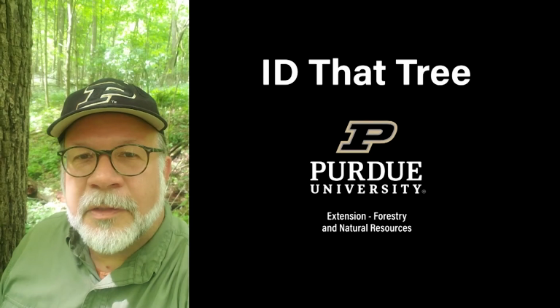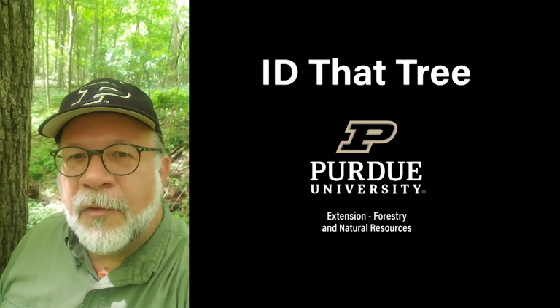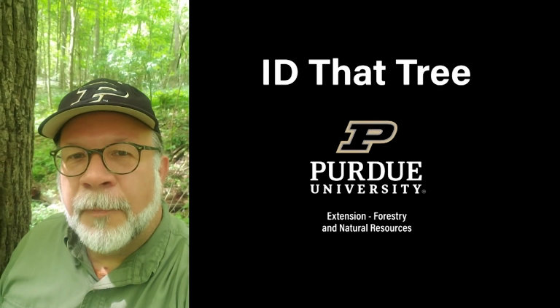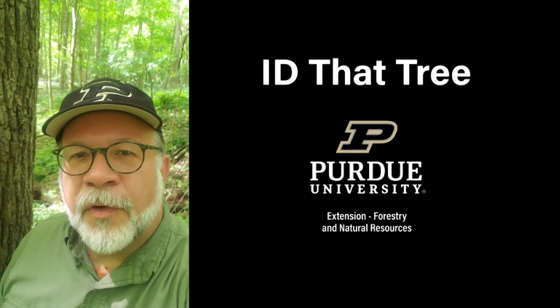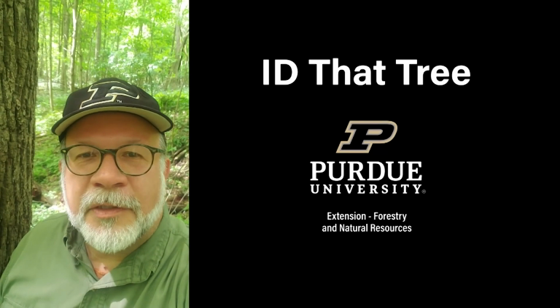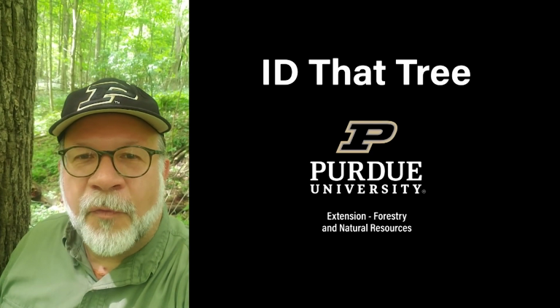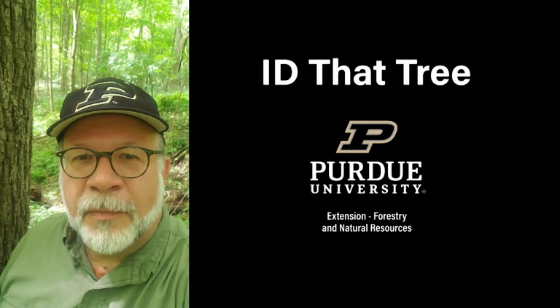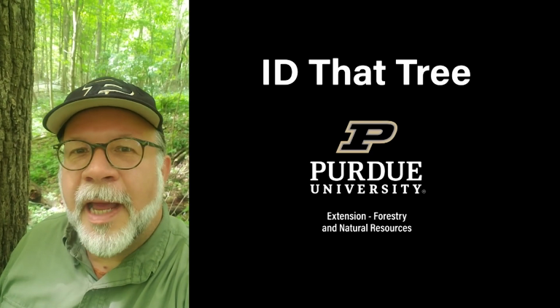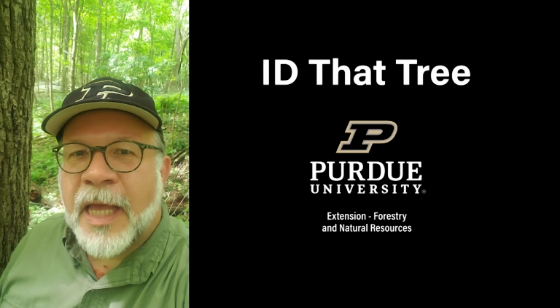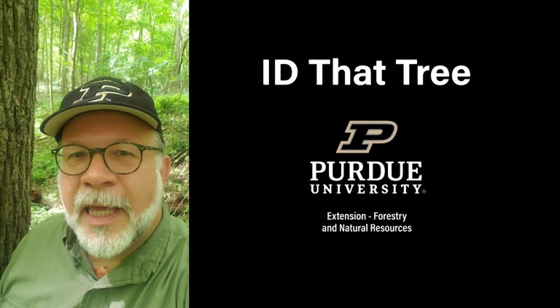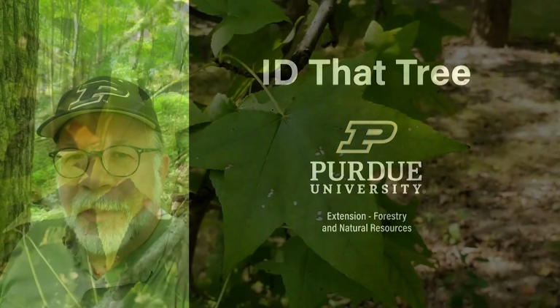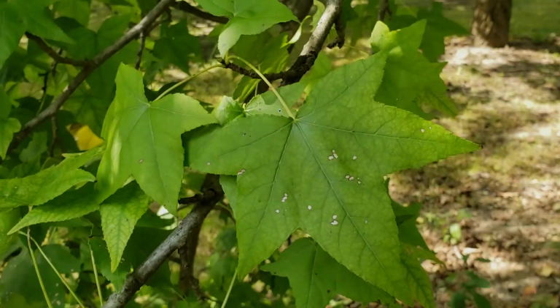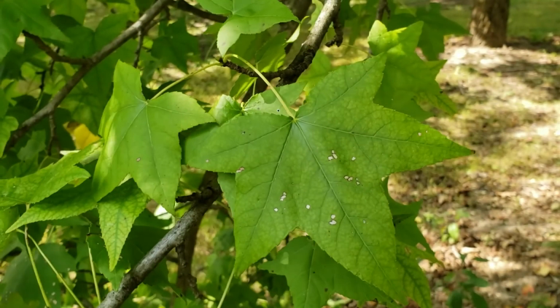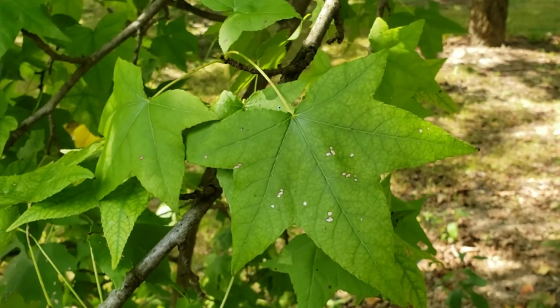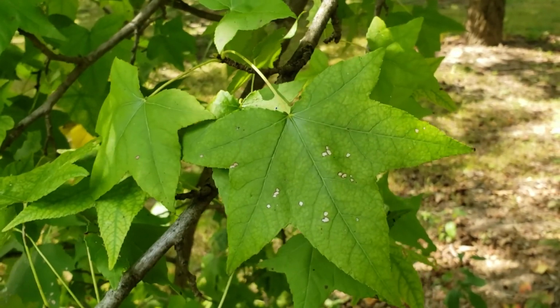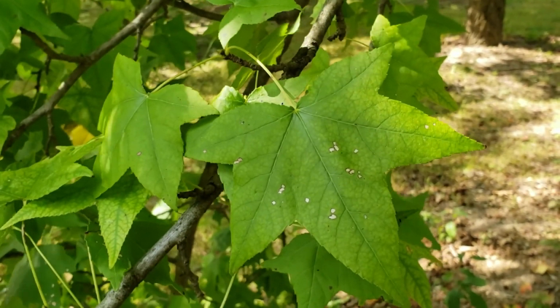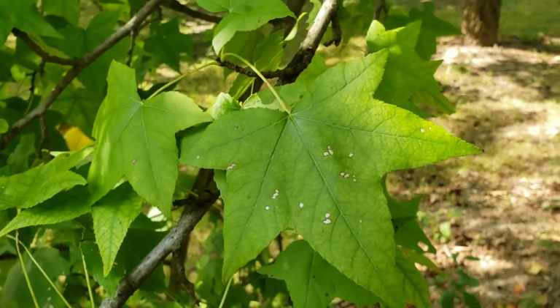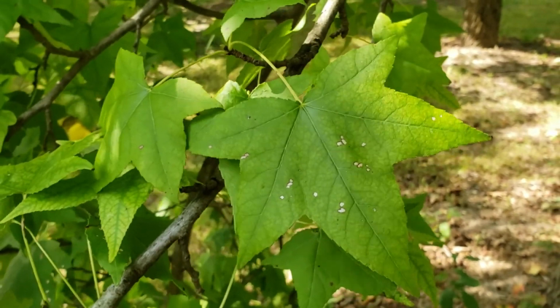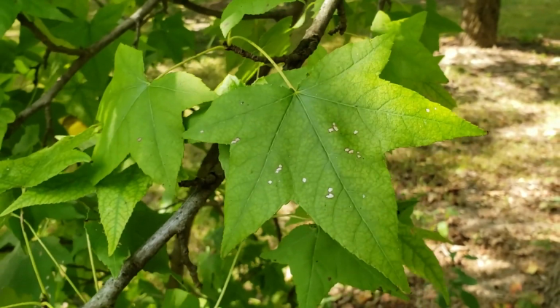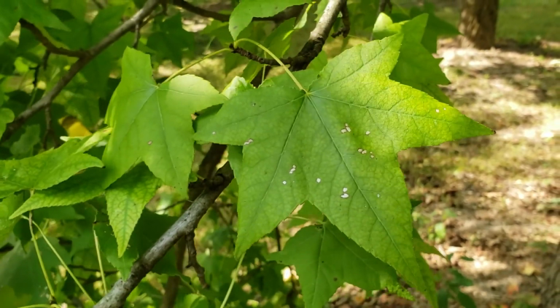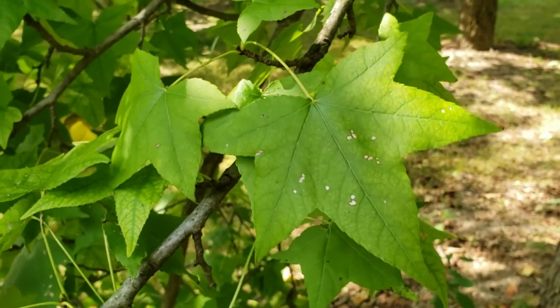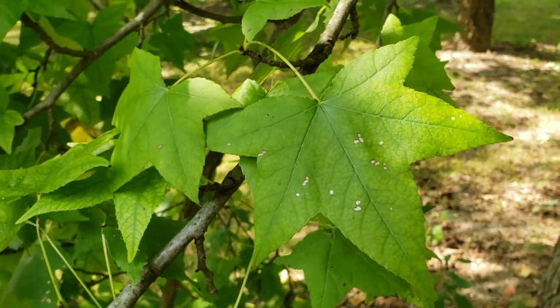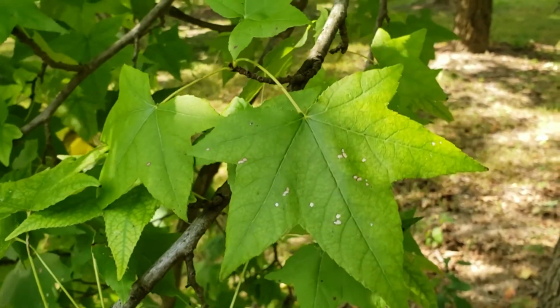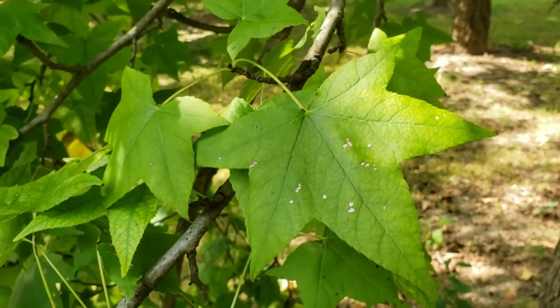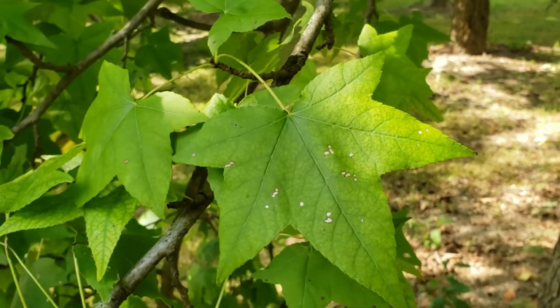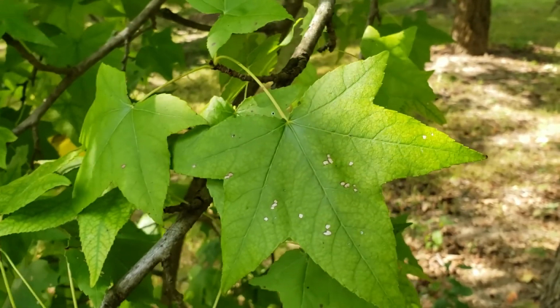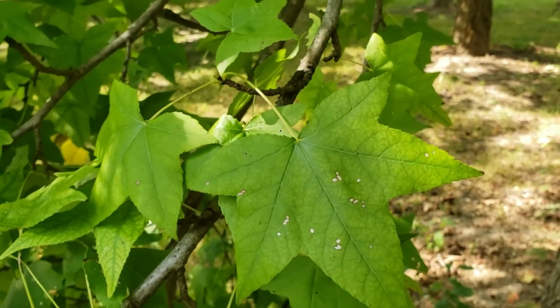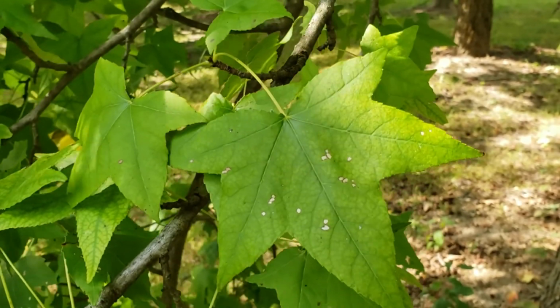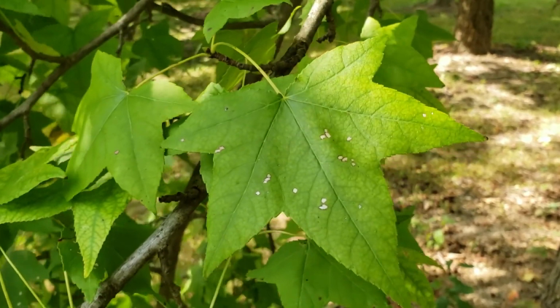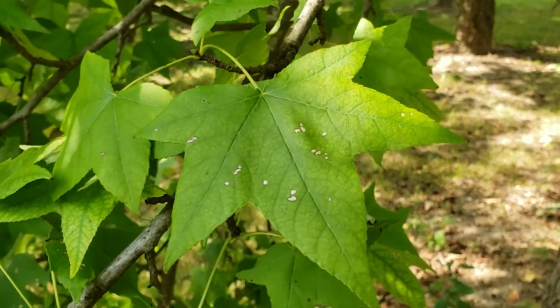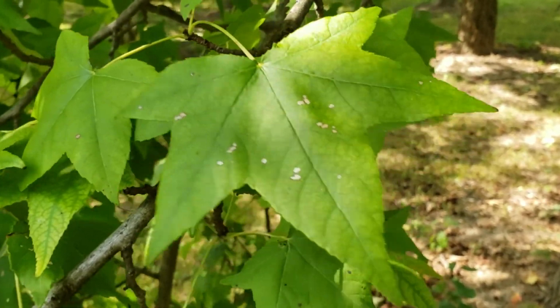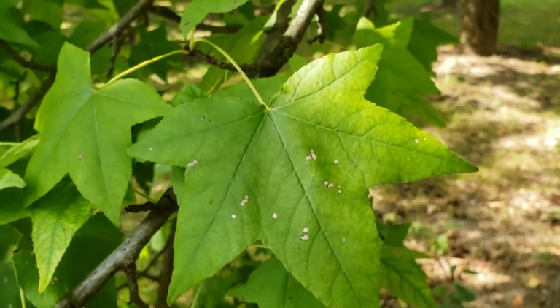This is Lenny Farley, Purdue University Extension Forester. Now let's ID that tree. On this edition of ID That Tree, we're going to talk about a species native to the southern half of the state, but we can find it planted ornamentally across the state, and that is sweetgum.